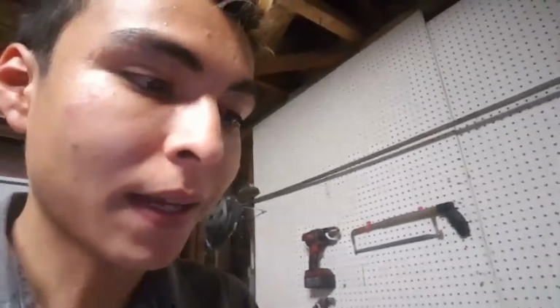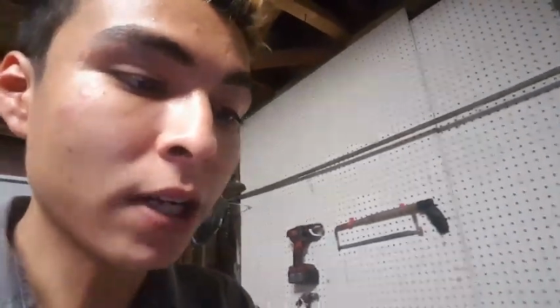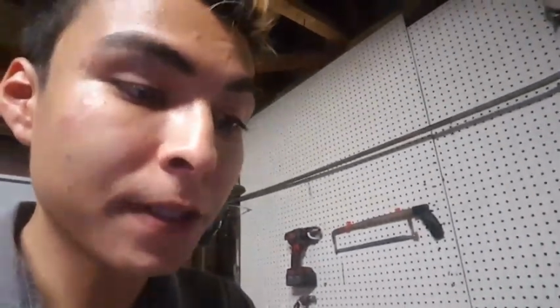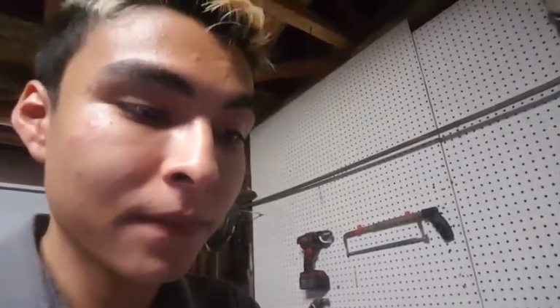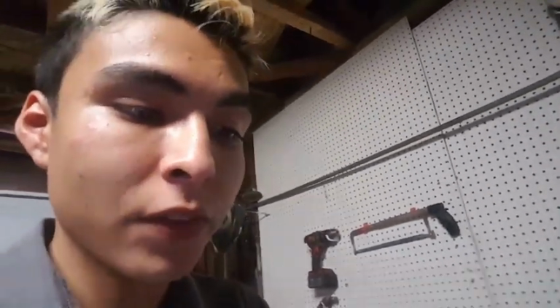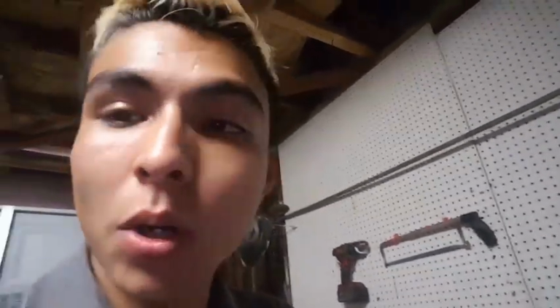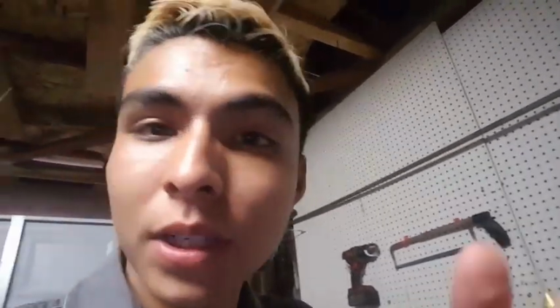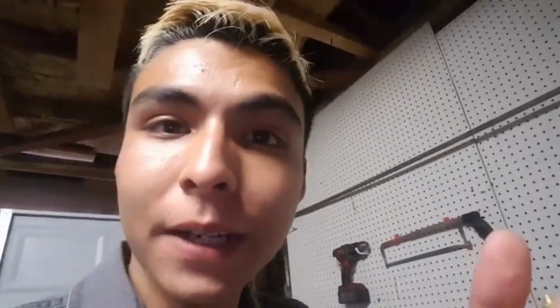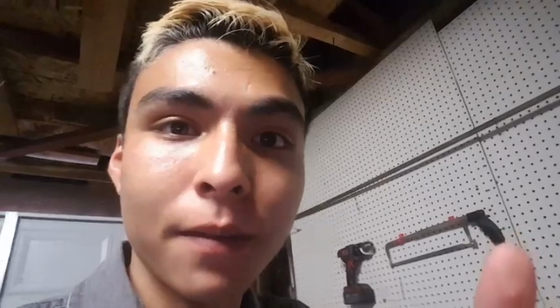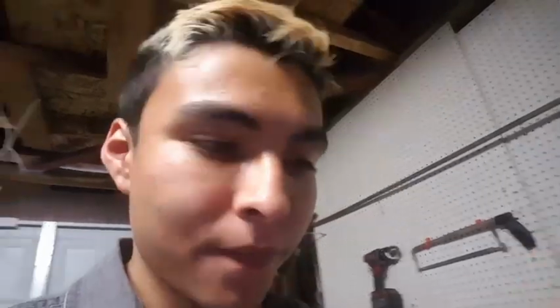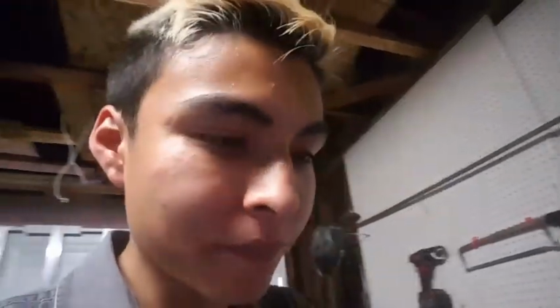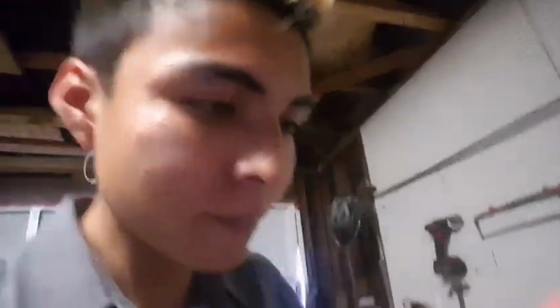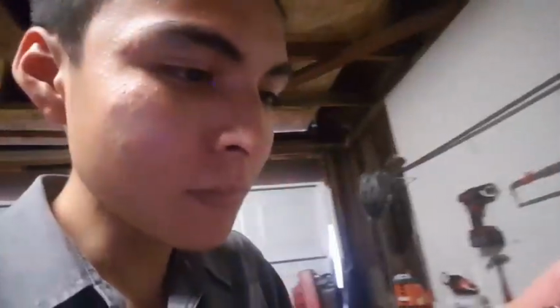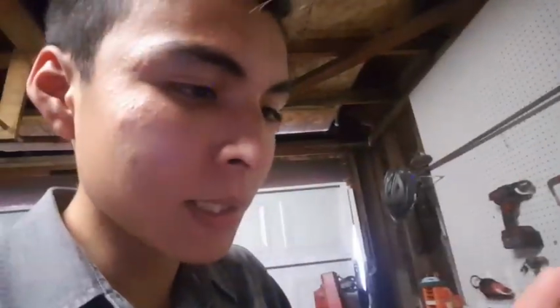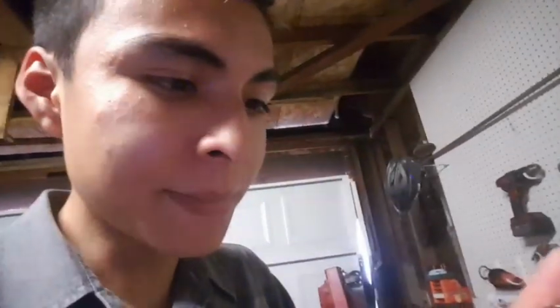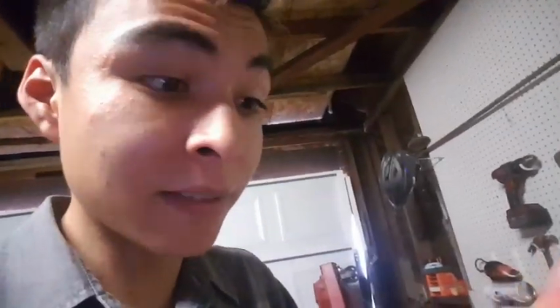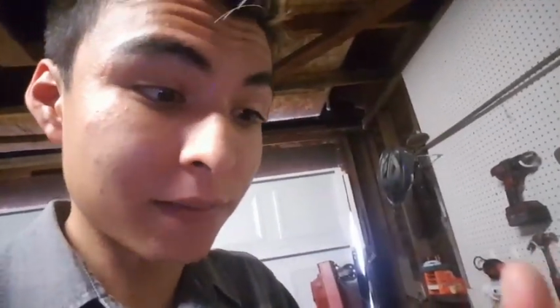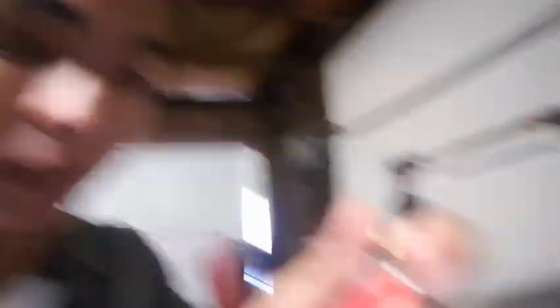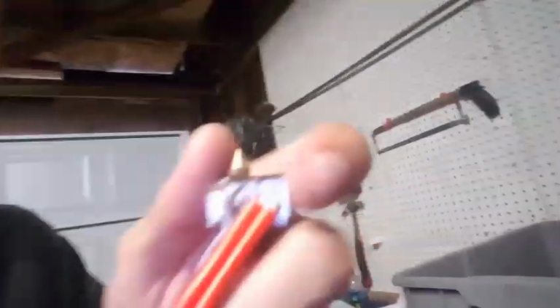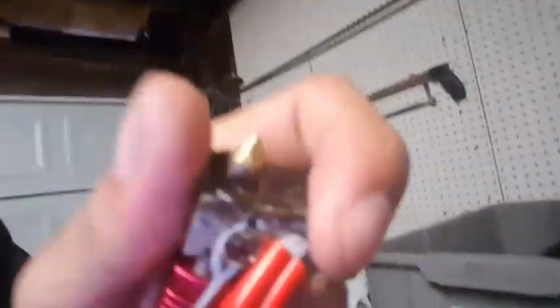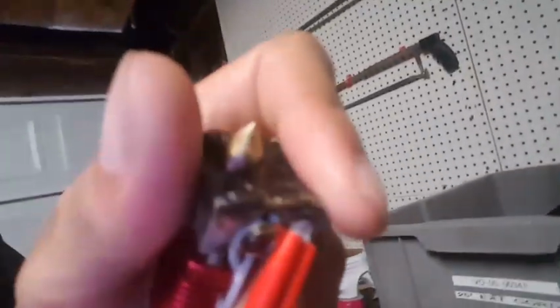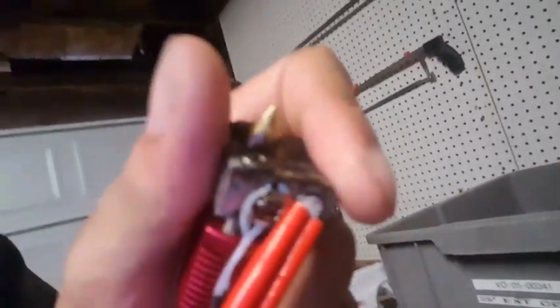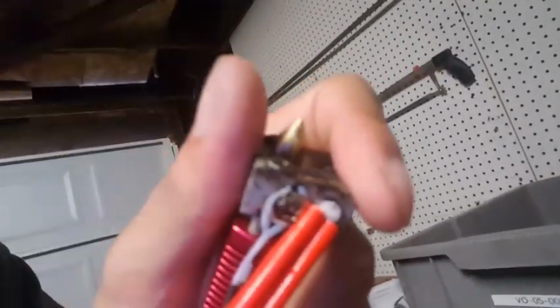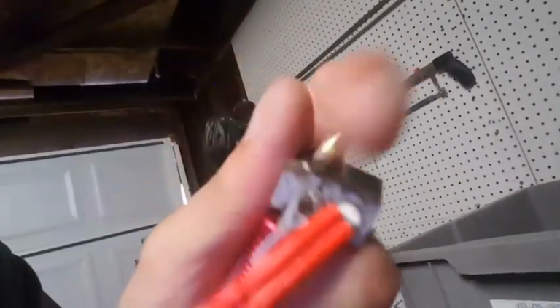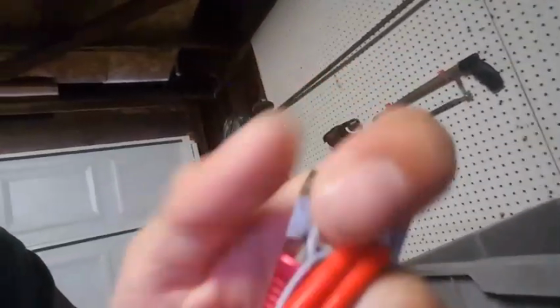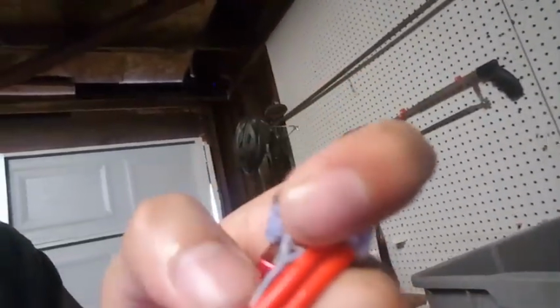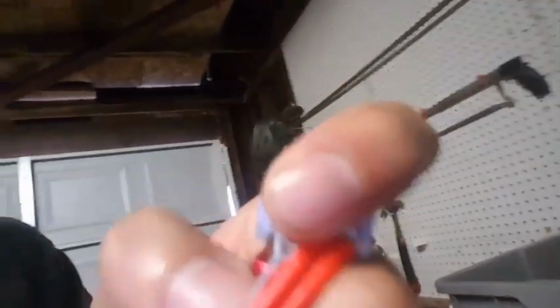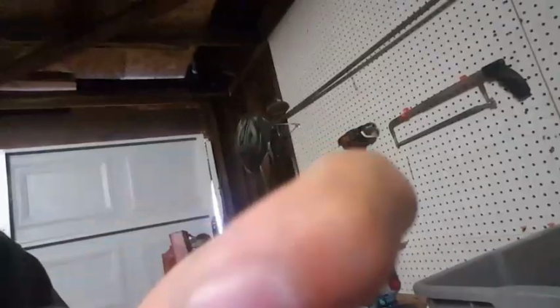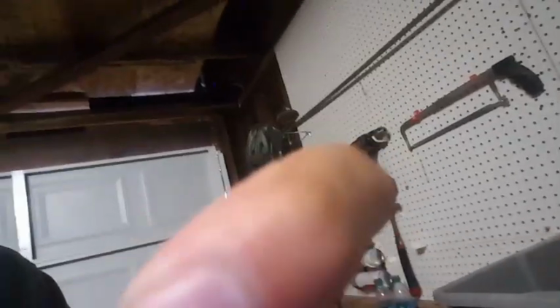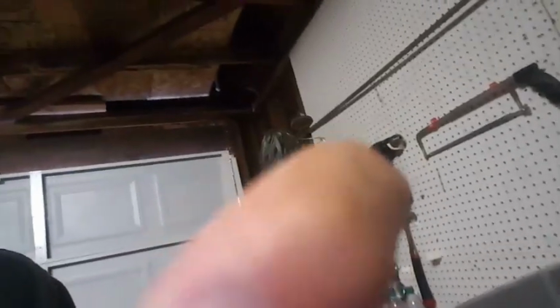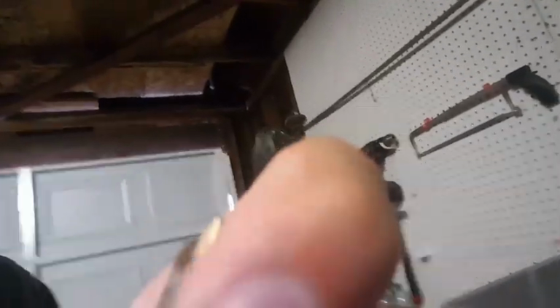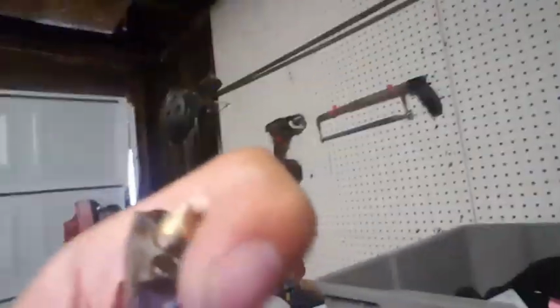However, you also want to be careful. Sometimes this little thing is so weak that it'll break, just like what happened here.